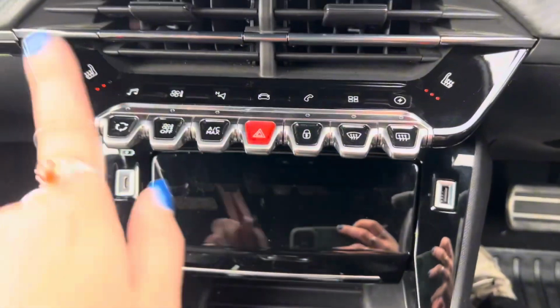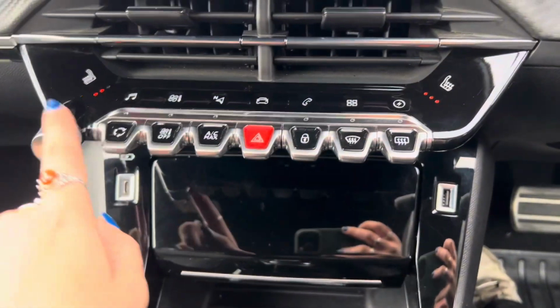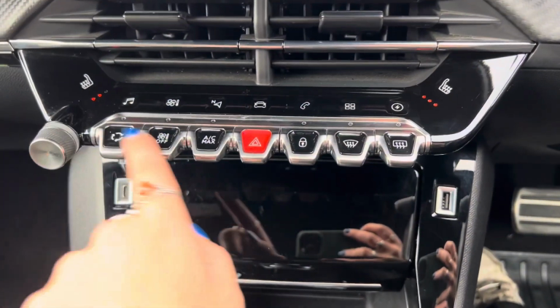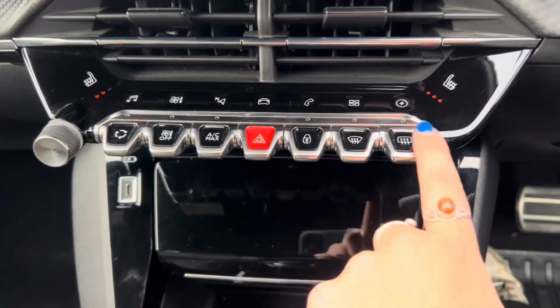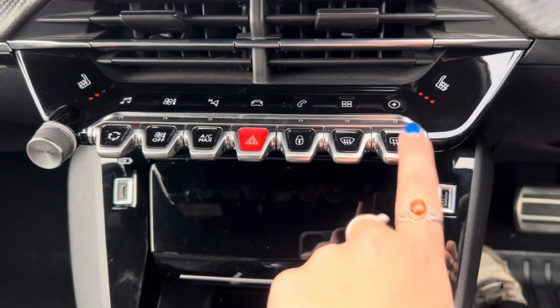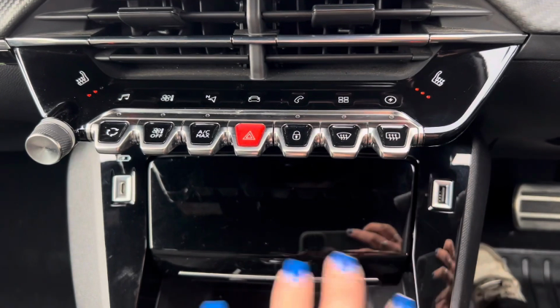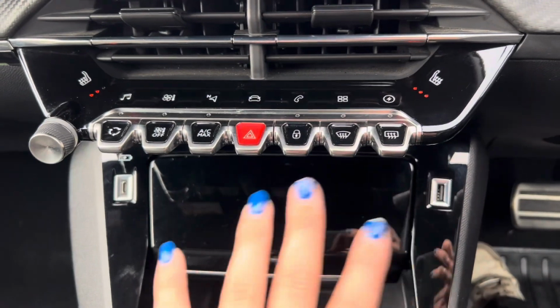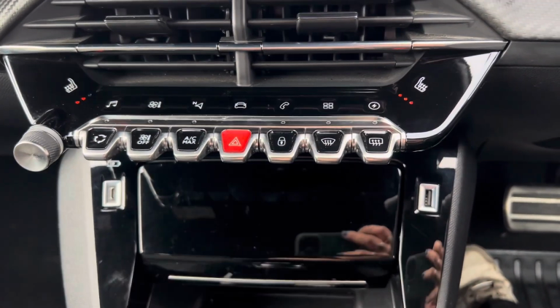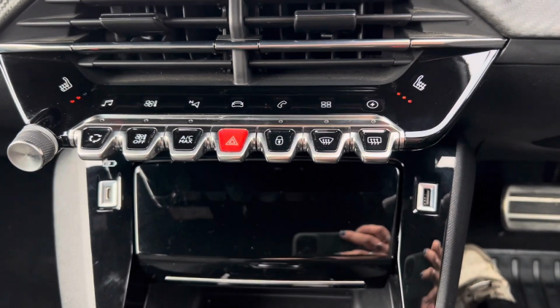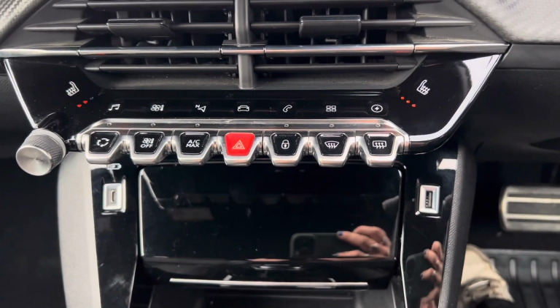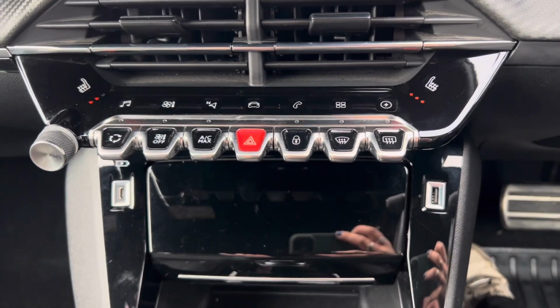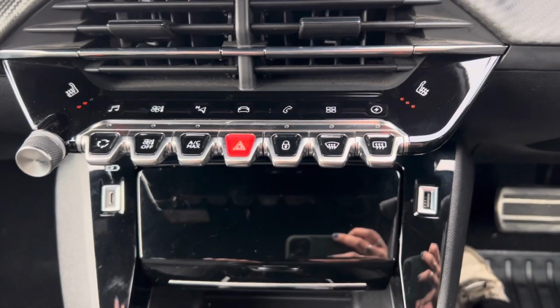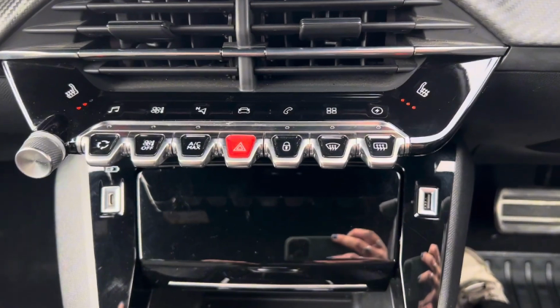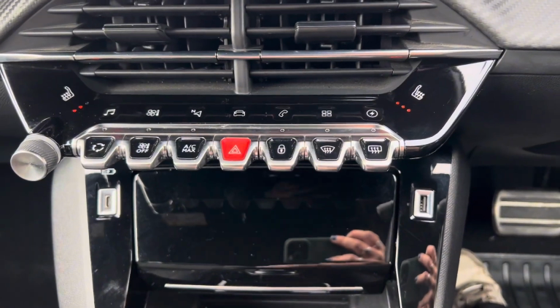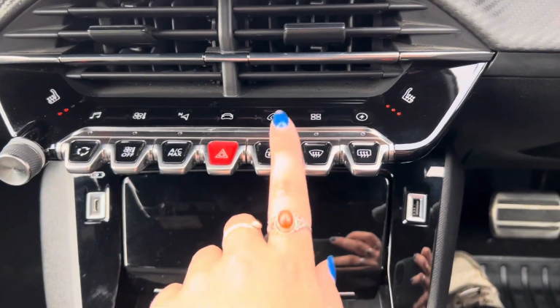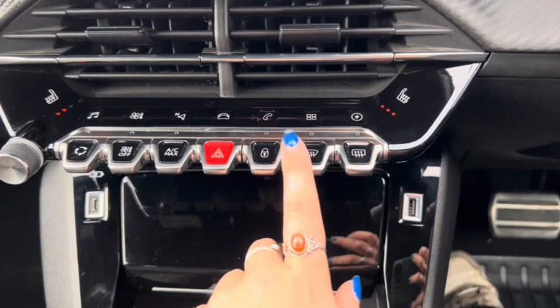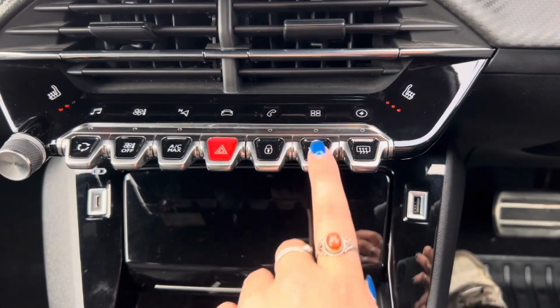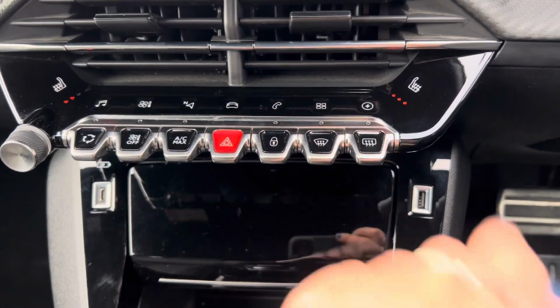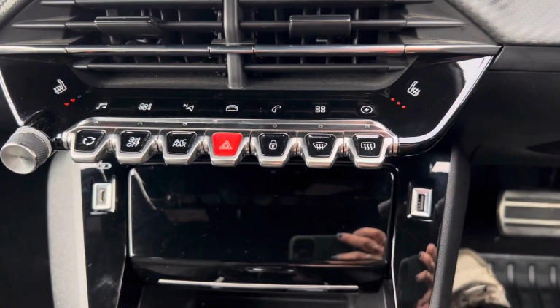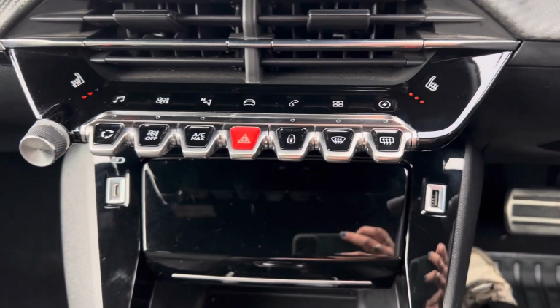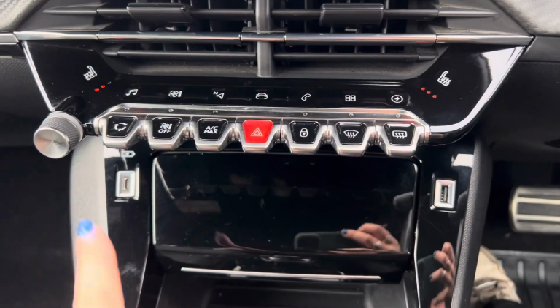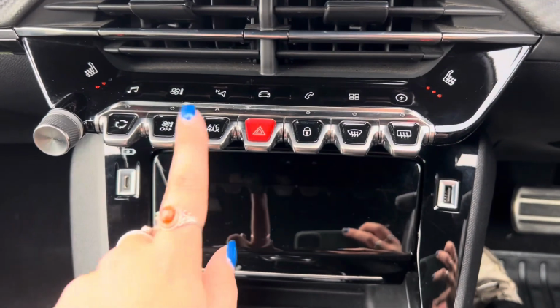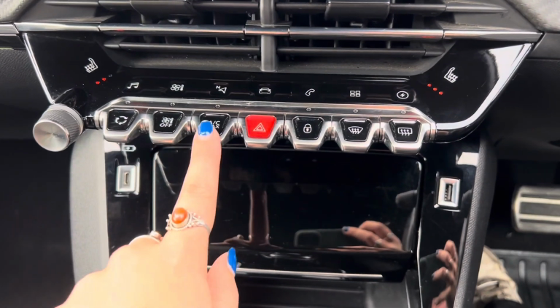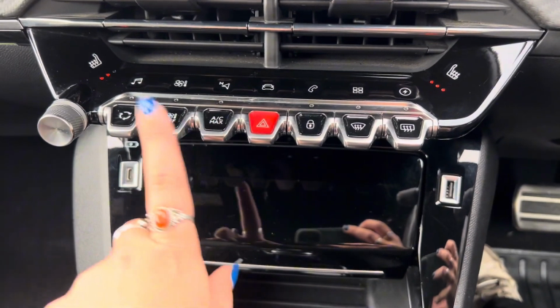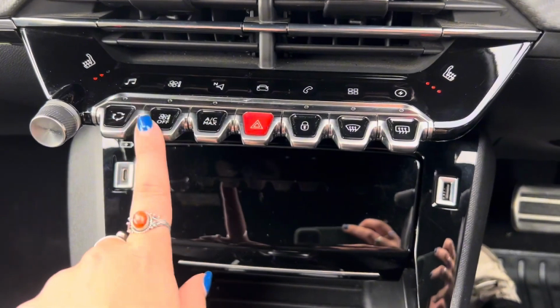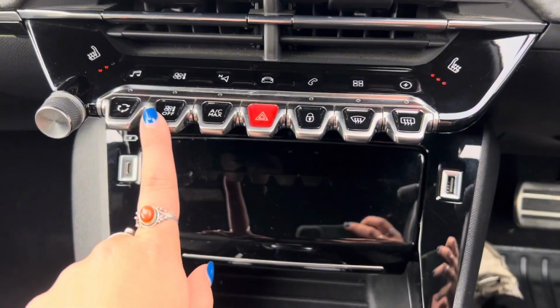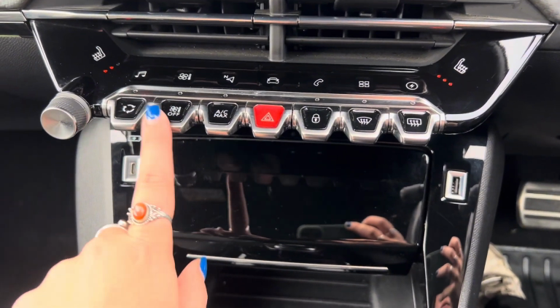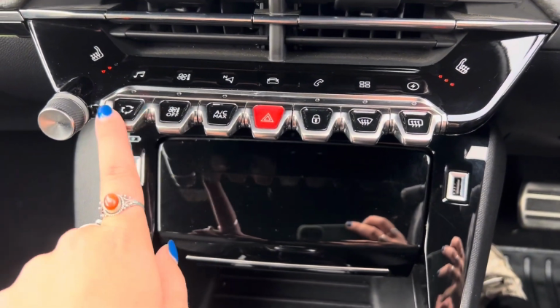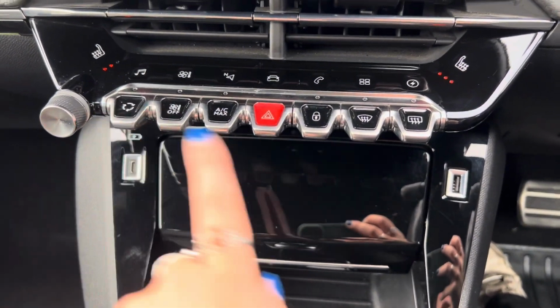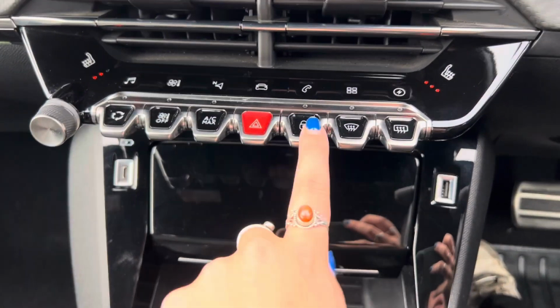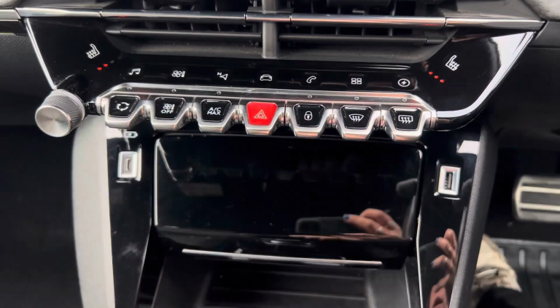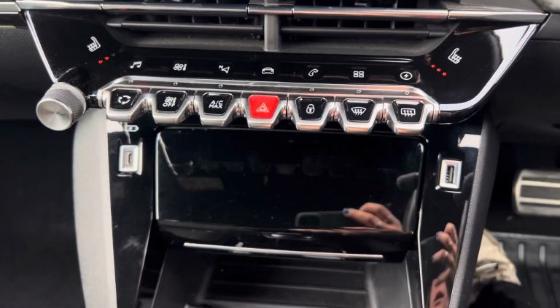We then have the piano keys along here which correlate to the climate control. So you have your front and rear window demisting as well as full AC, turning it off, recirculation, and then the locking of the car.